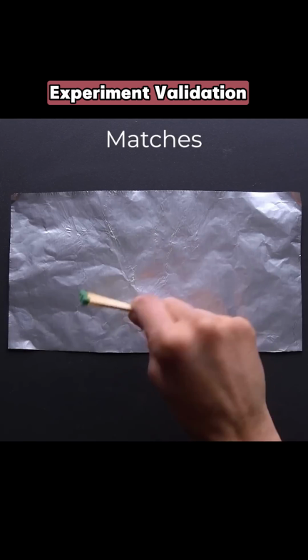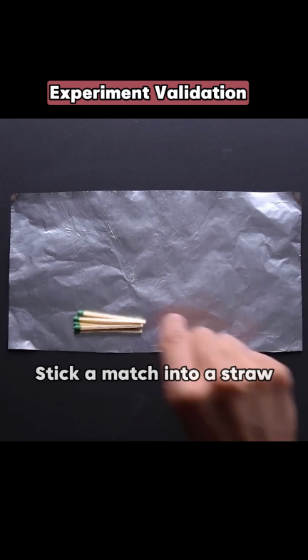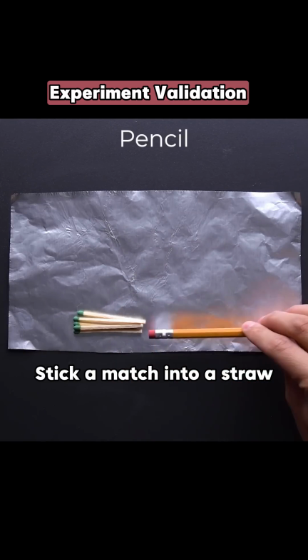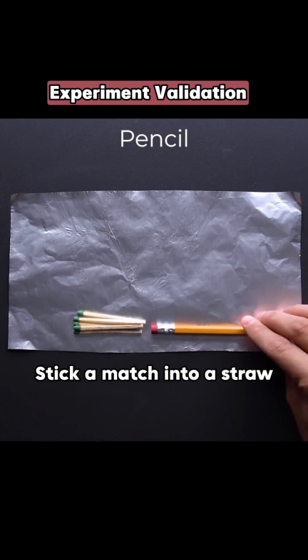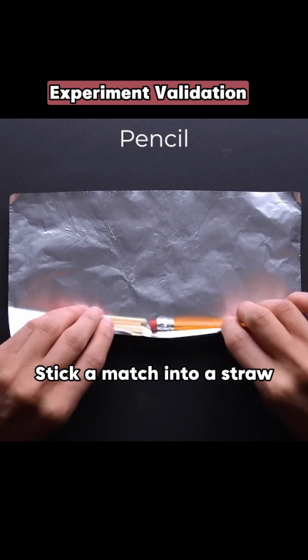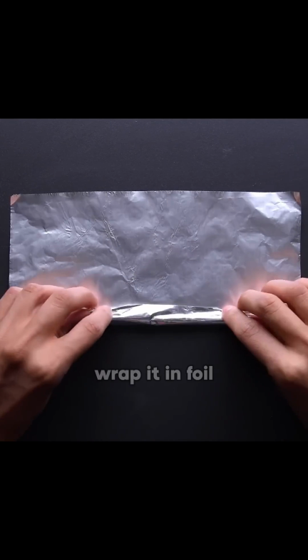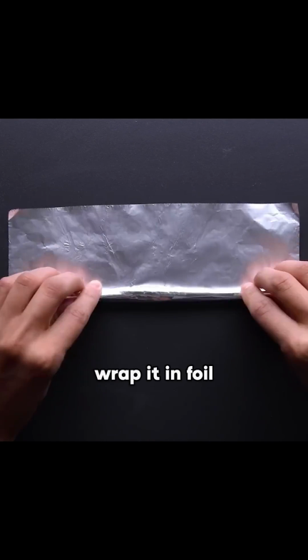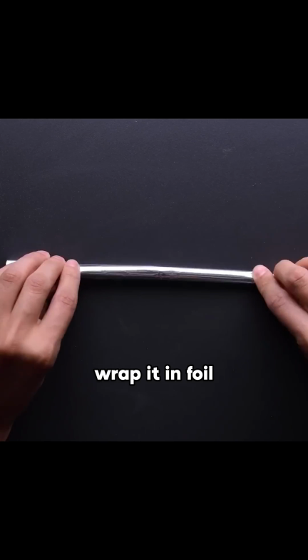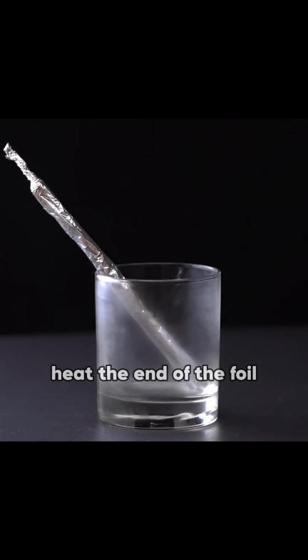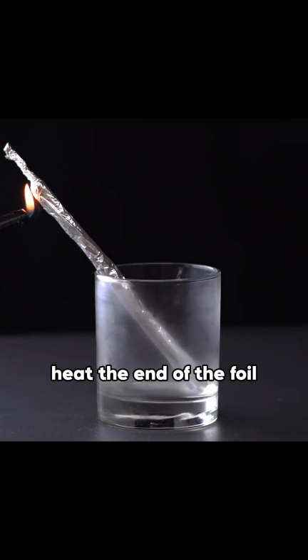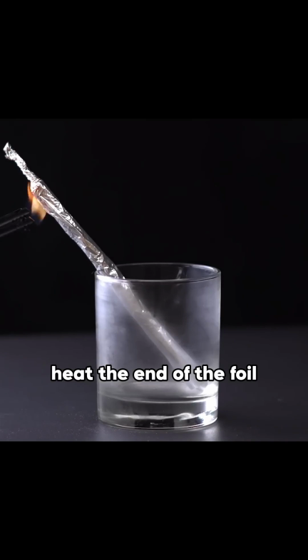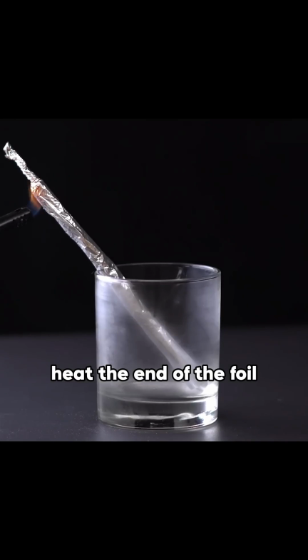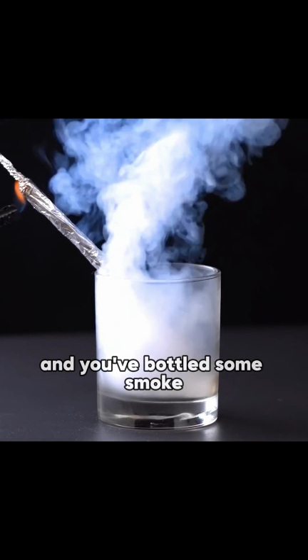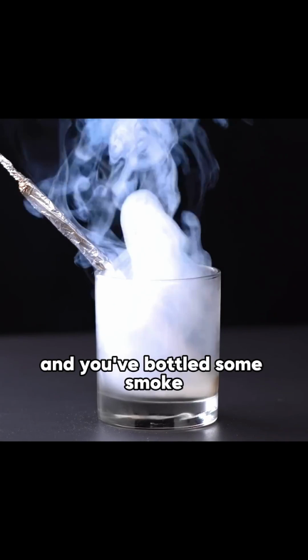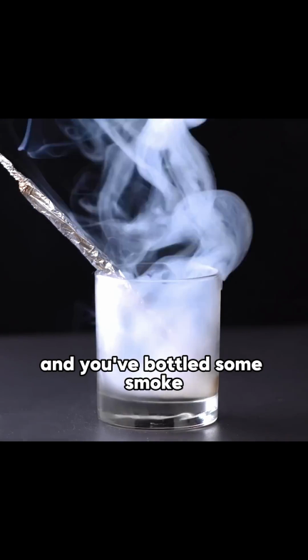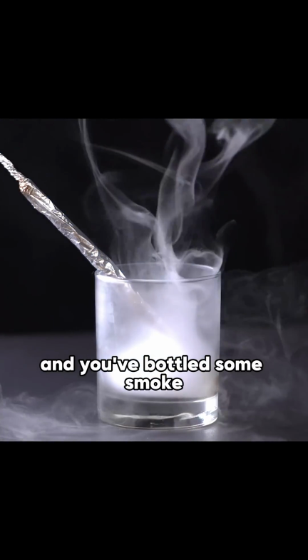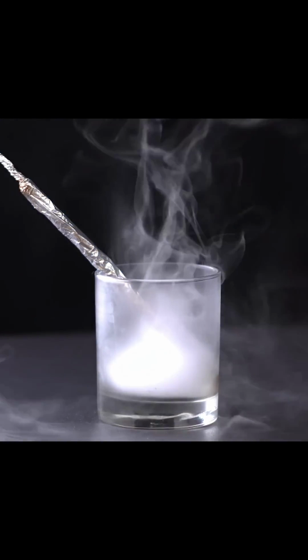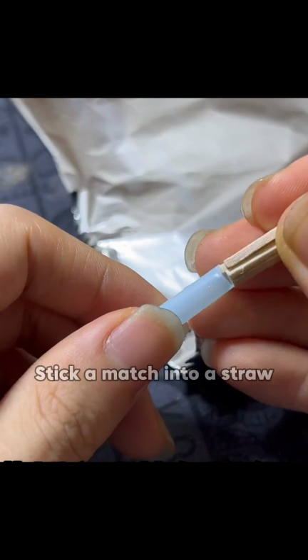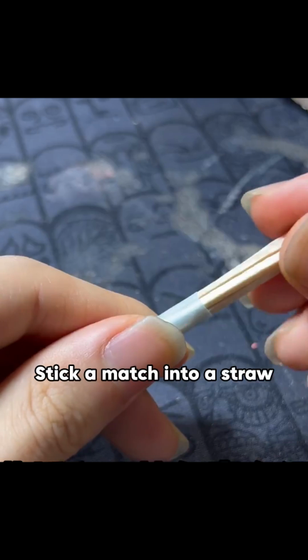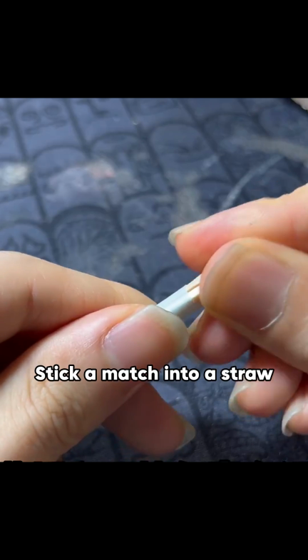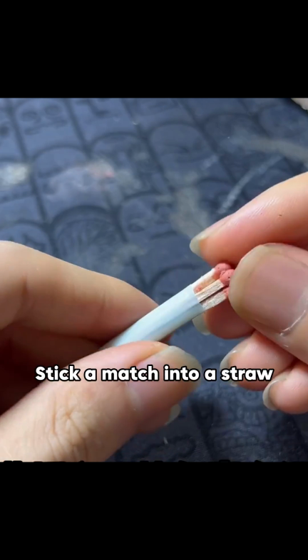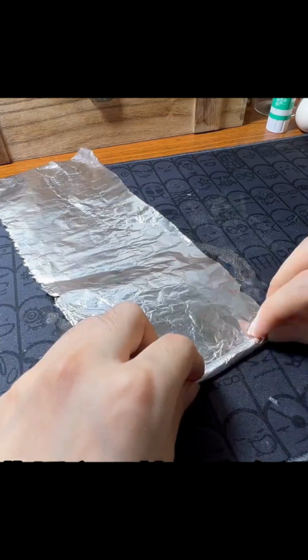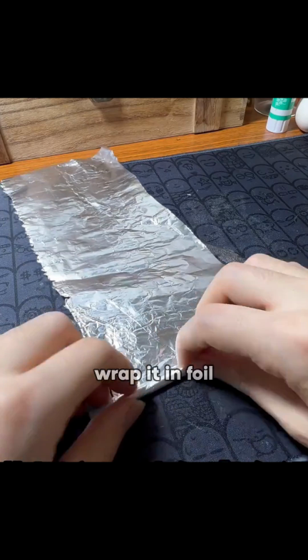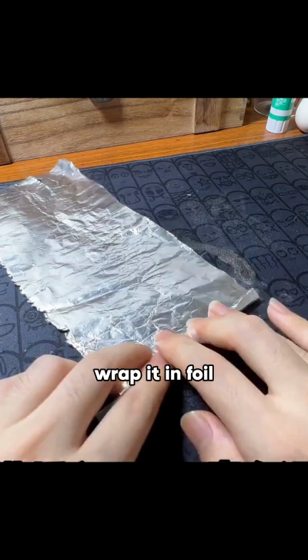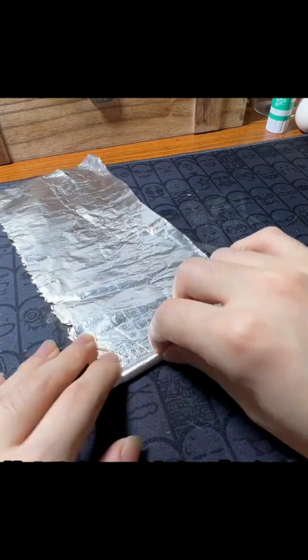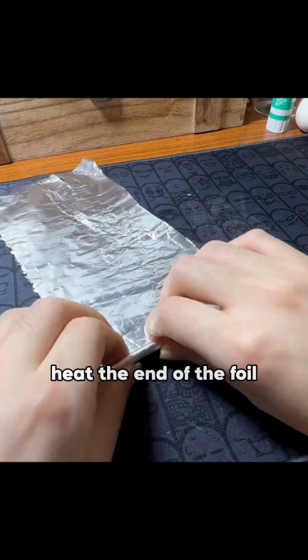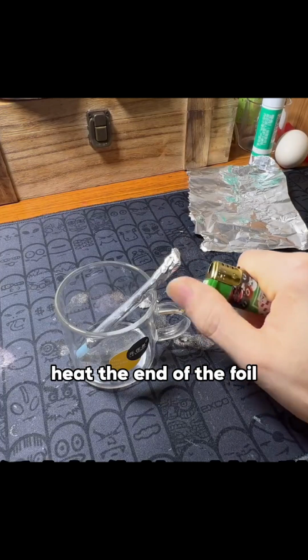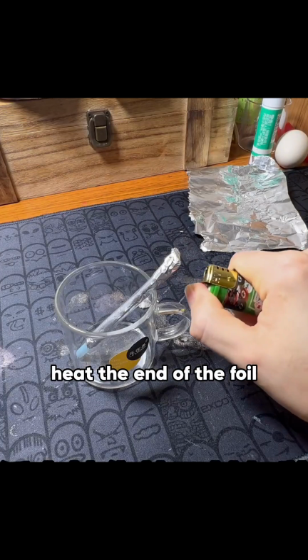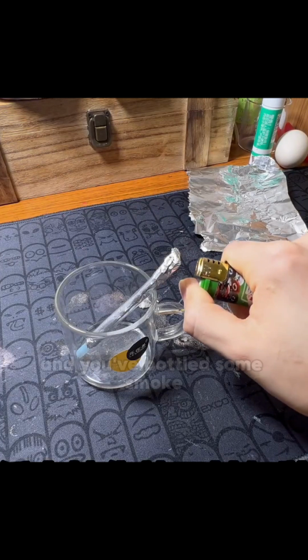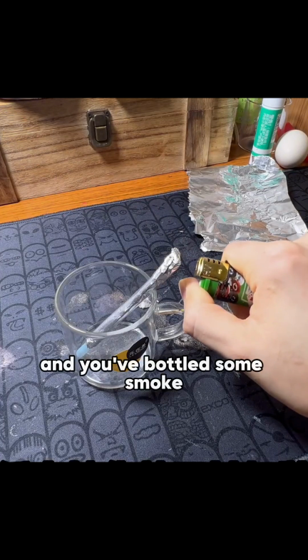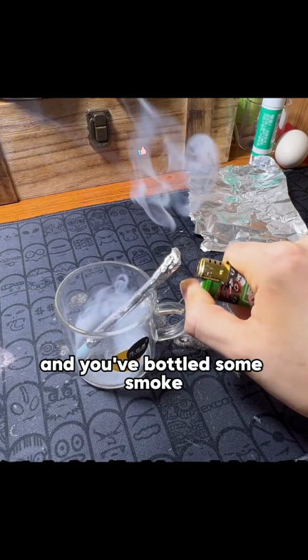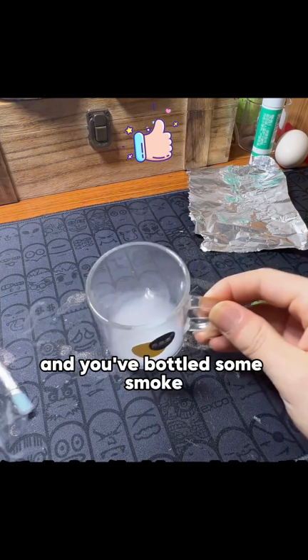Stick a match into a straw, wrap it in foil, heat the end of the foil, and you've bottled some smoke.